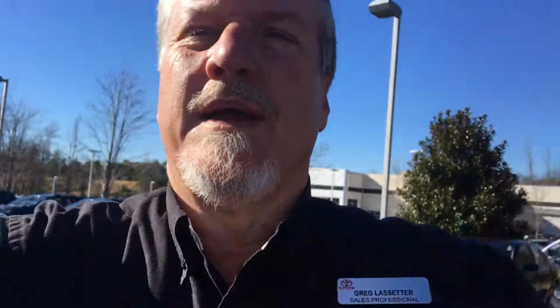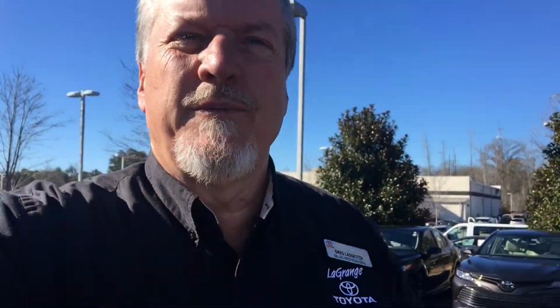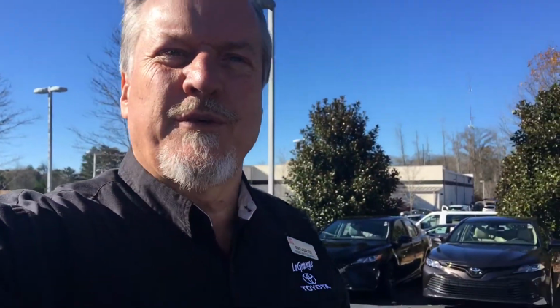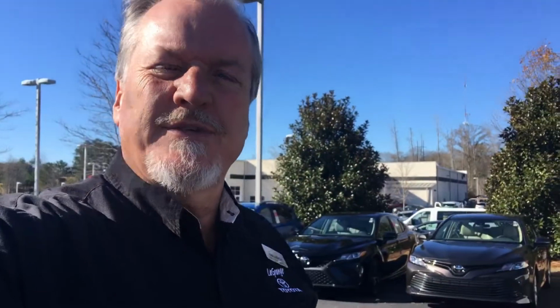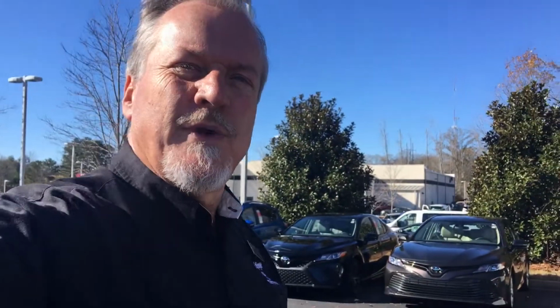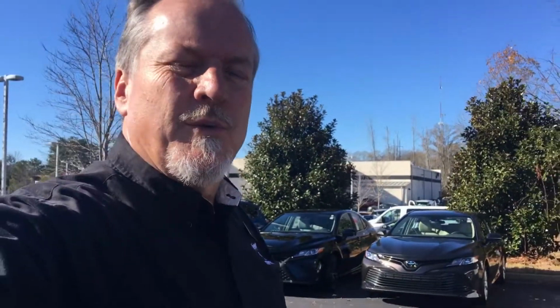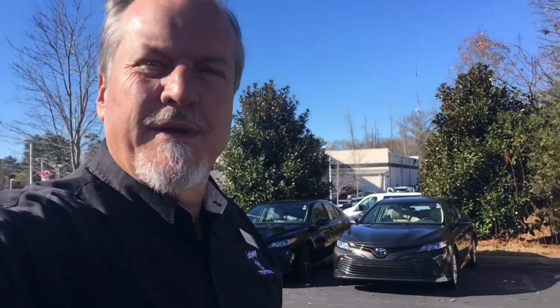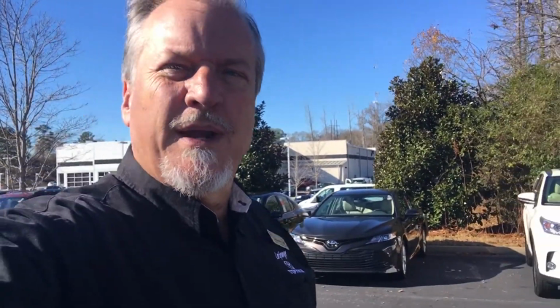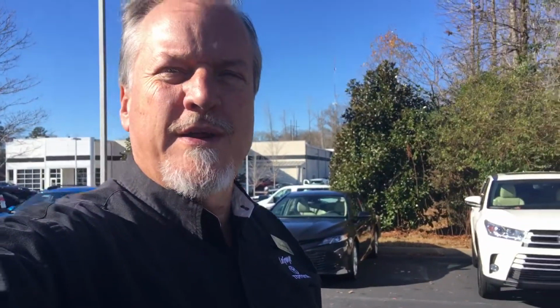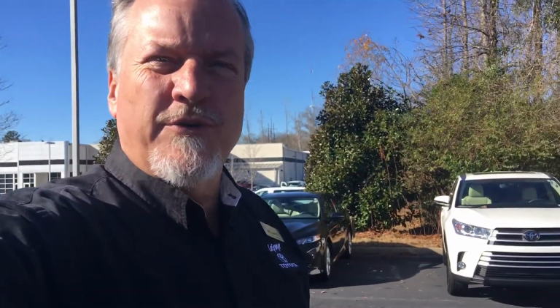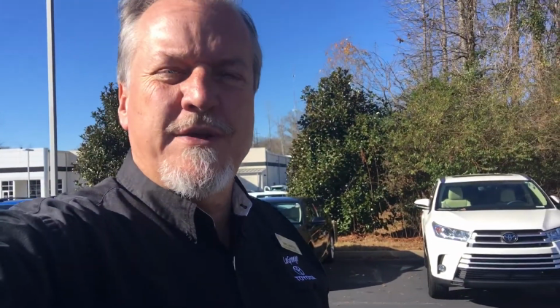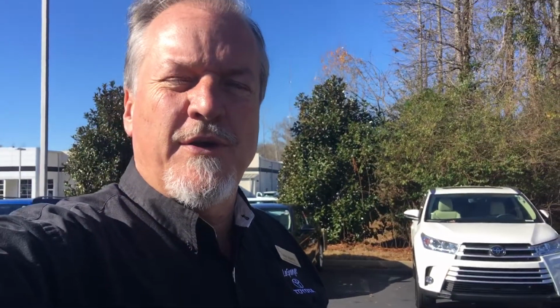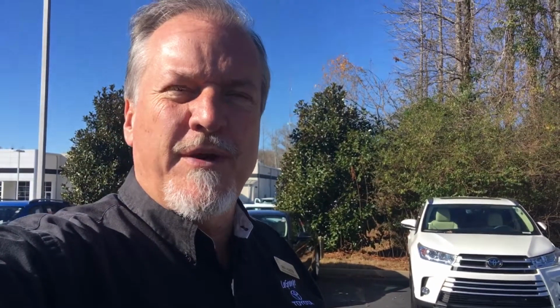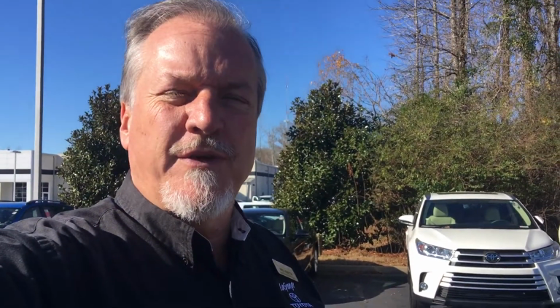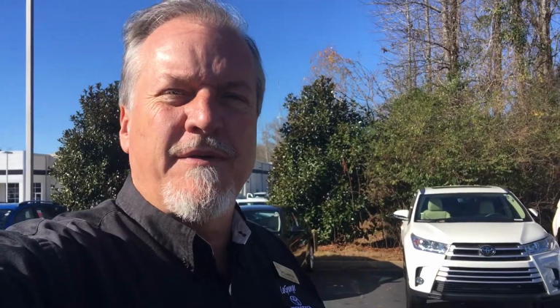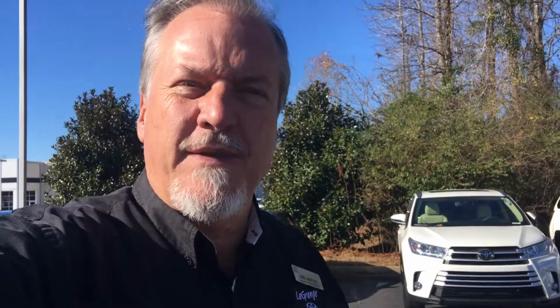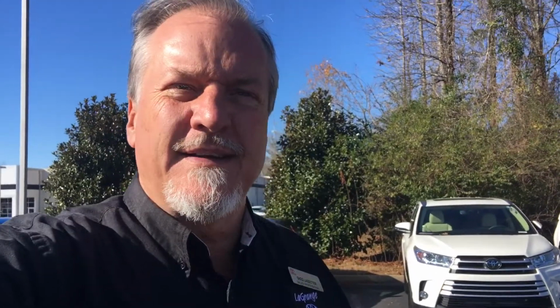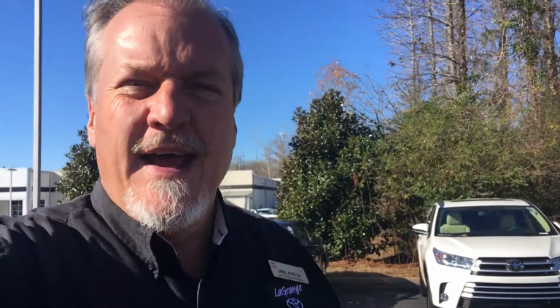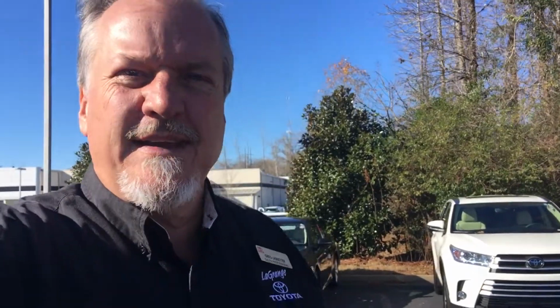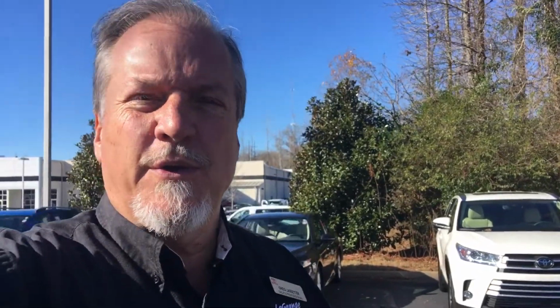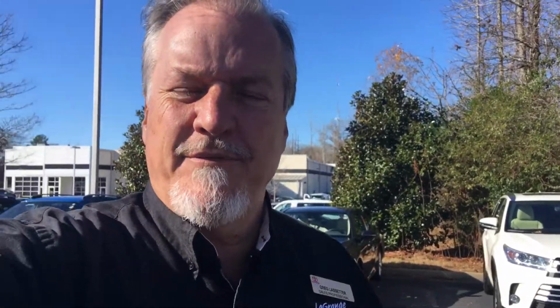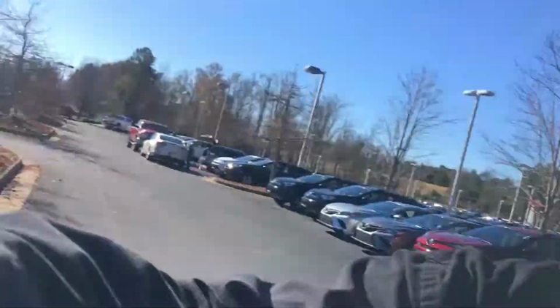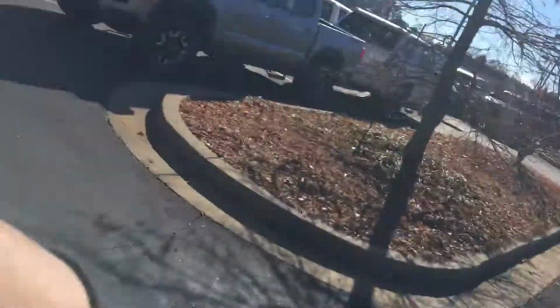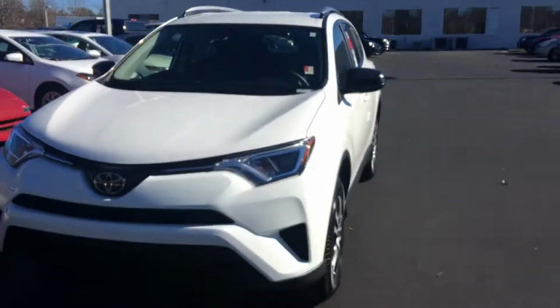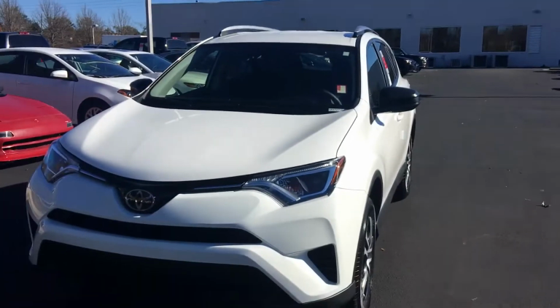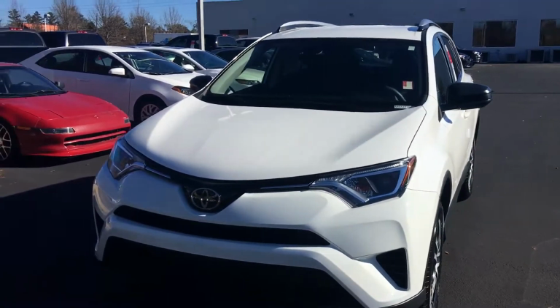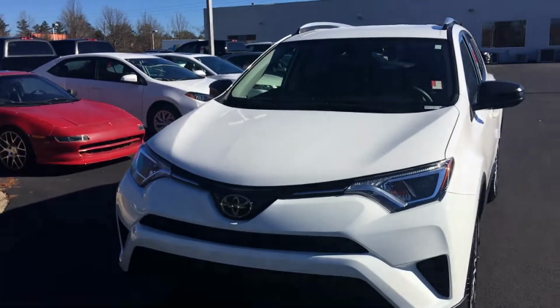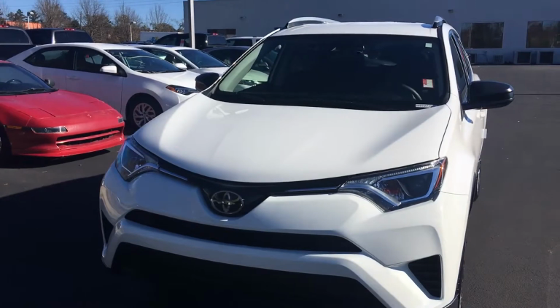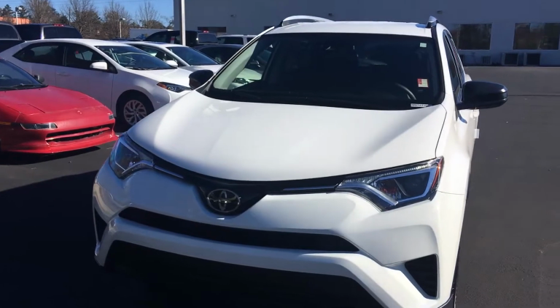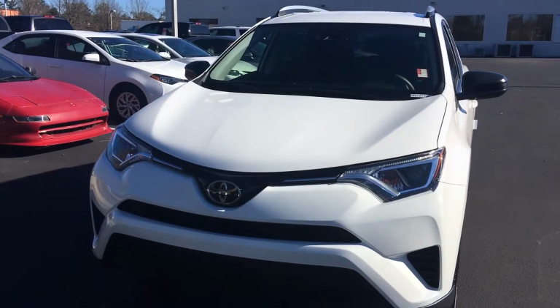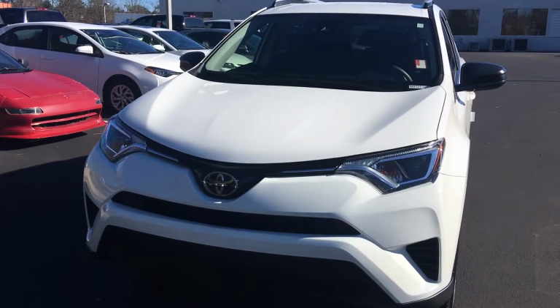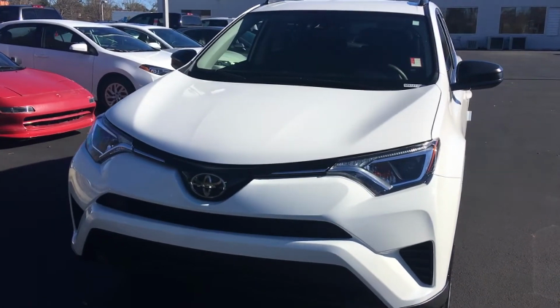Hello, this is Greg Laster here at 1221 Lafayette Parkway in LaGrange, Georgia at LaGrange Toyota, doing a preview for Tammy of our 2018 Toyota RAV4. Miss Tammy, this is the RAV4 you had inquired about — beautiful white LE.